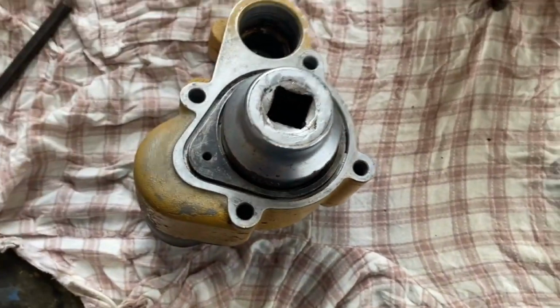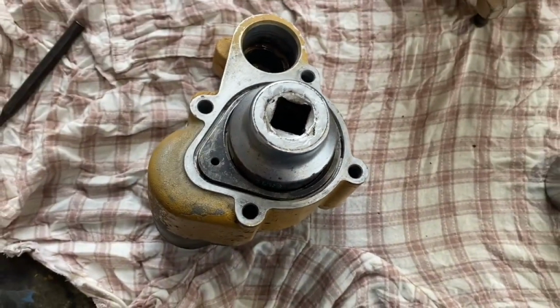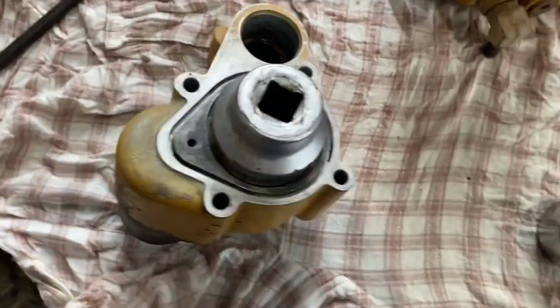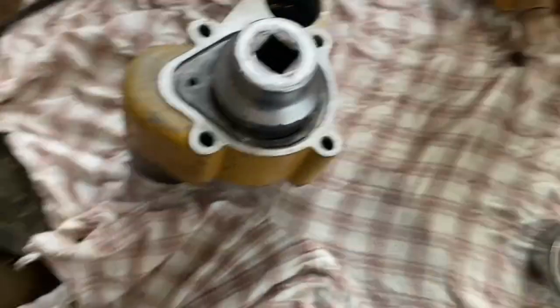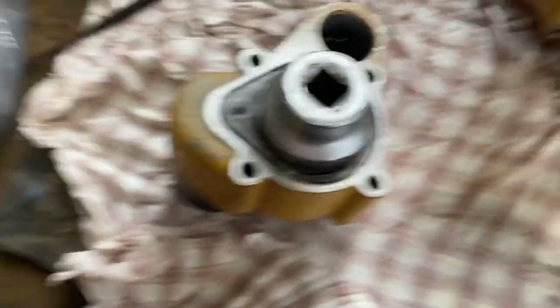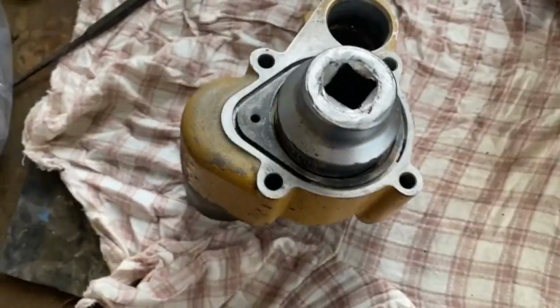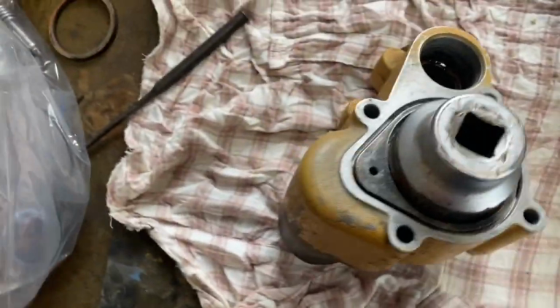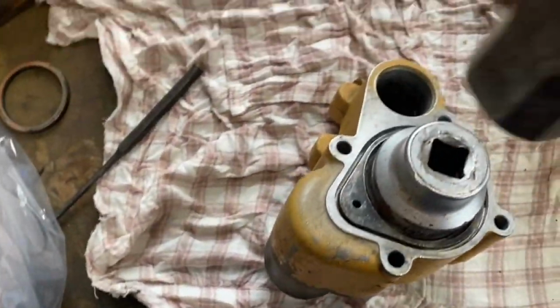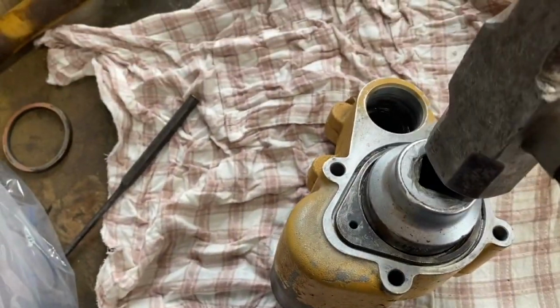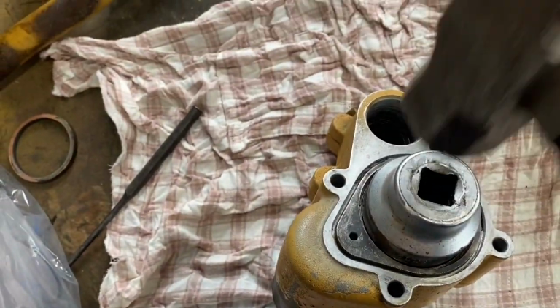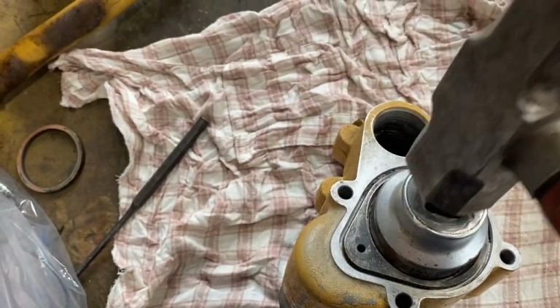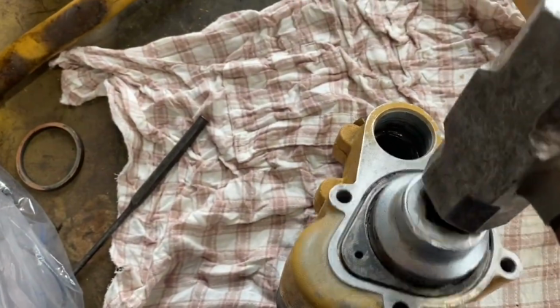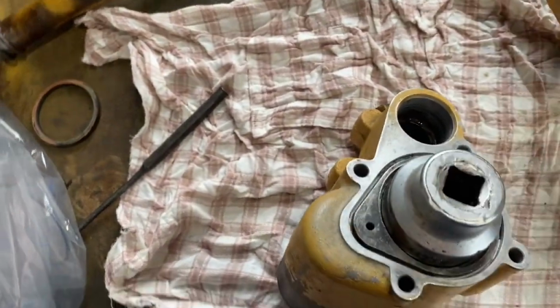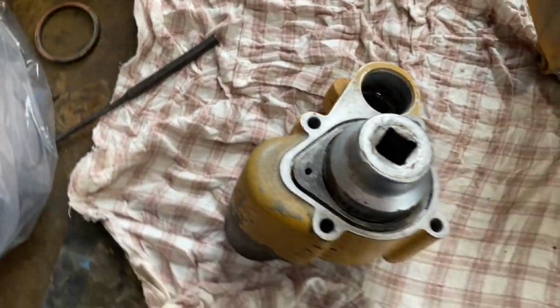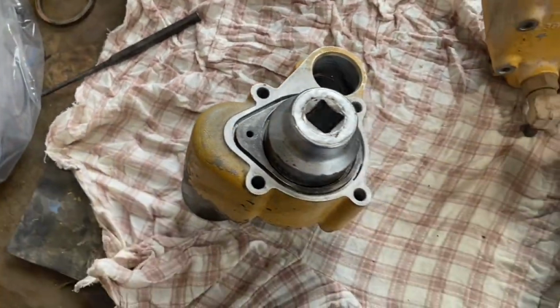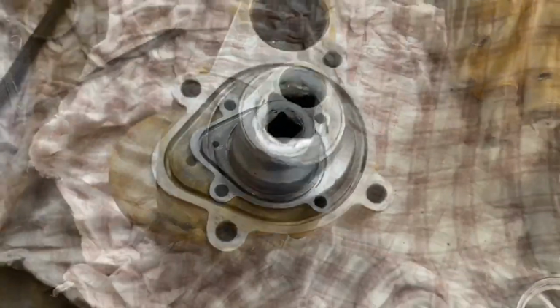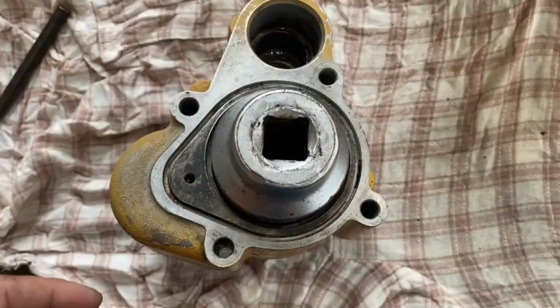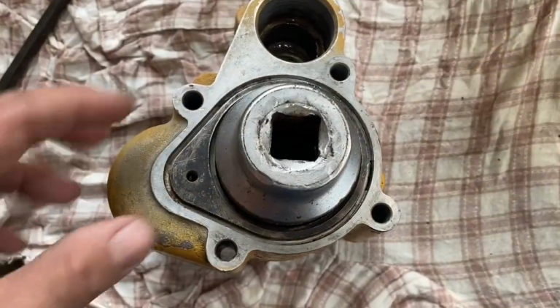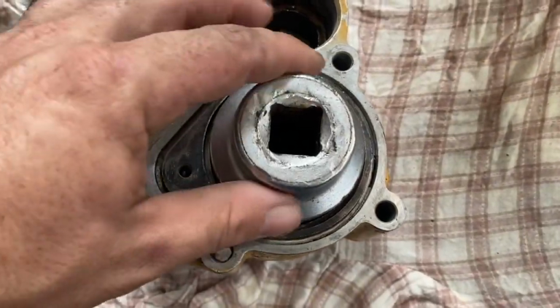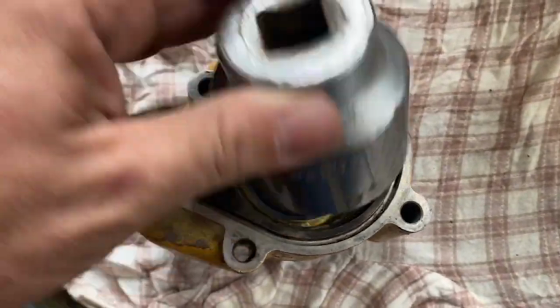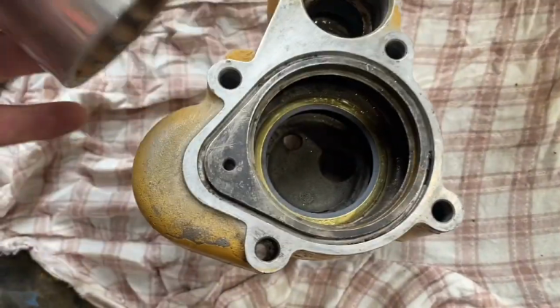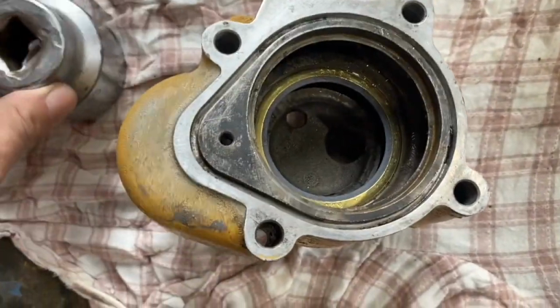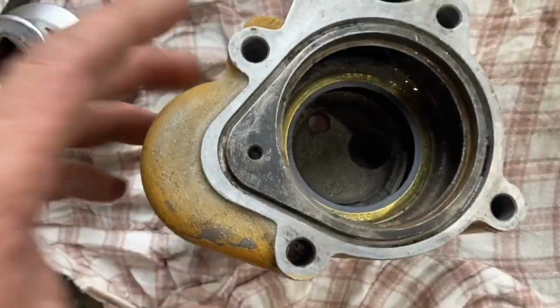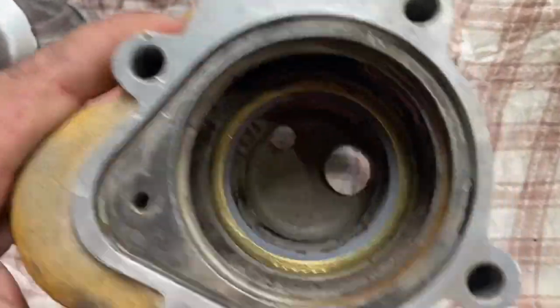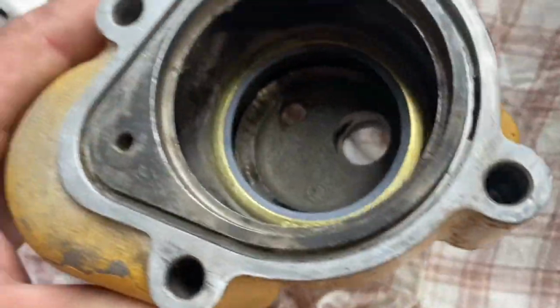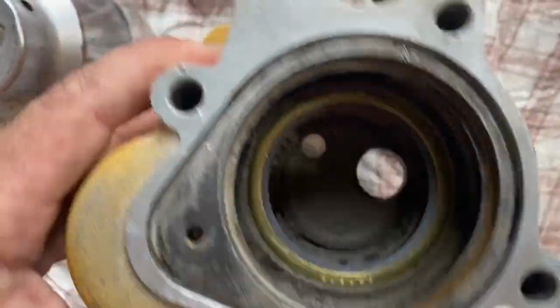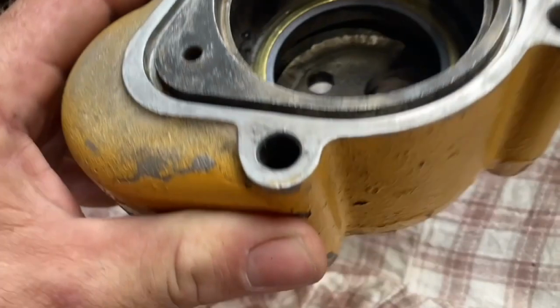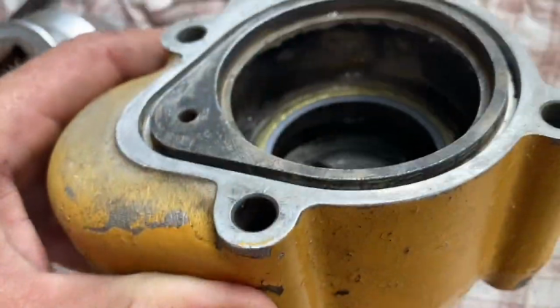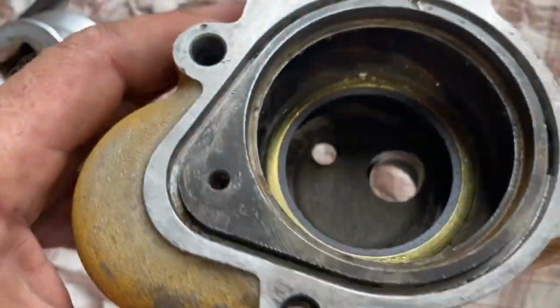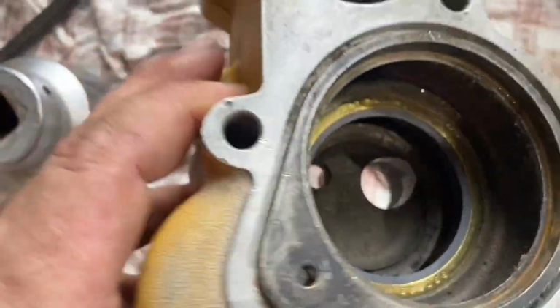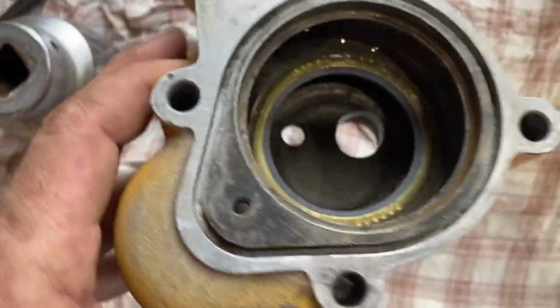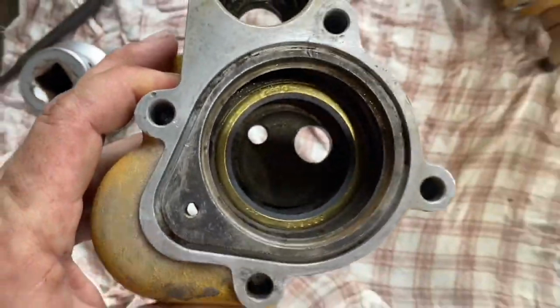When you change your regulator you should change the seal as well. The regulator as it heats up slides through this seal and back when it cools down, and you want a good seal around that. You don't want the regulator to fail on that, so a new seal is important.